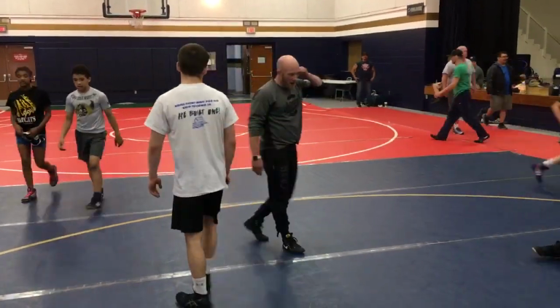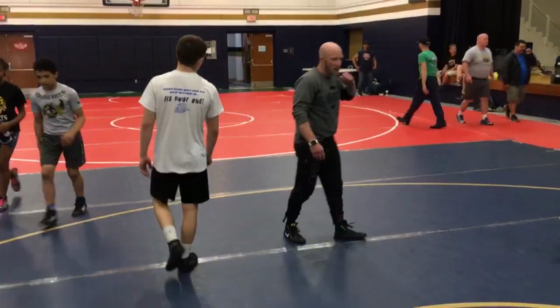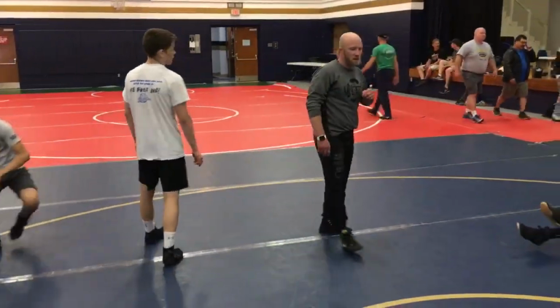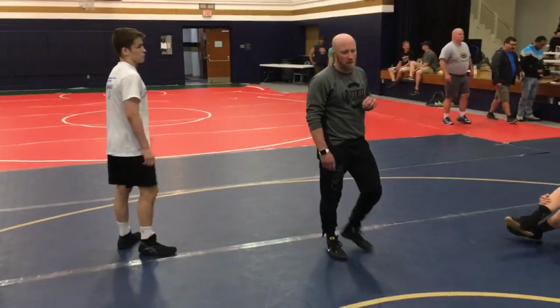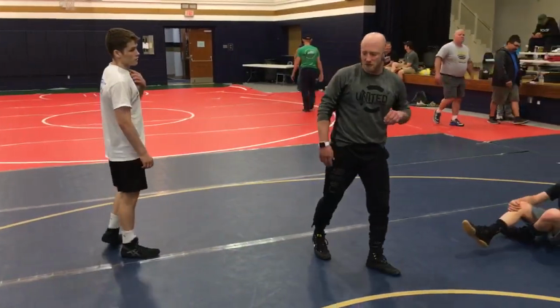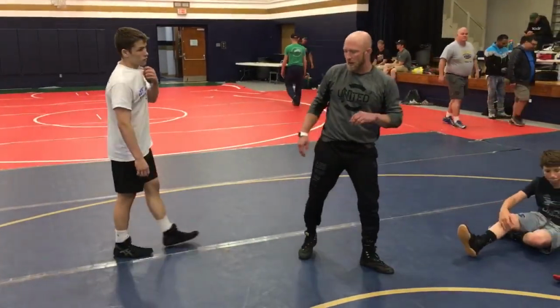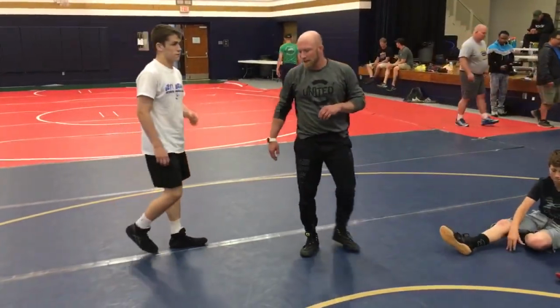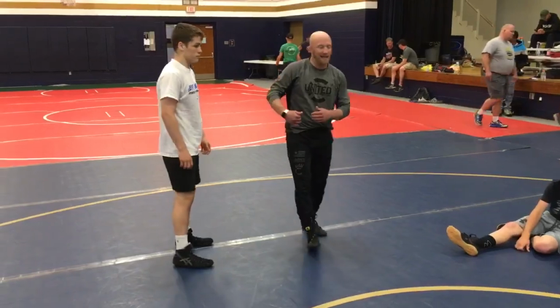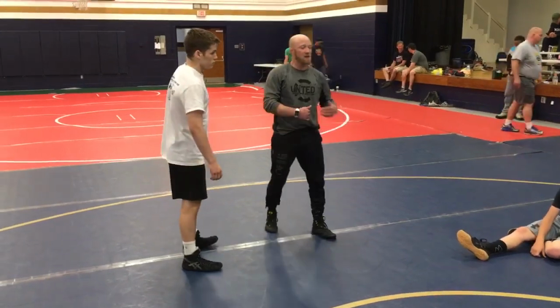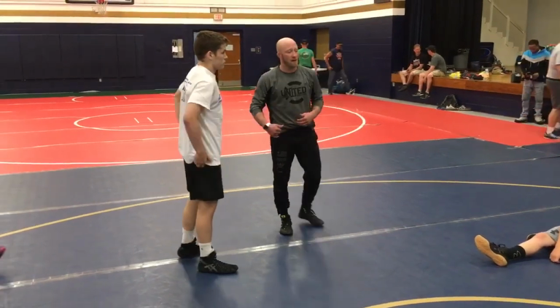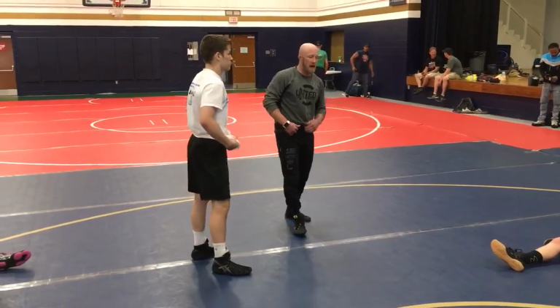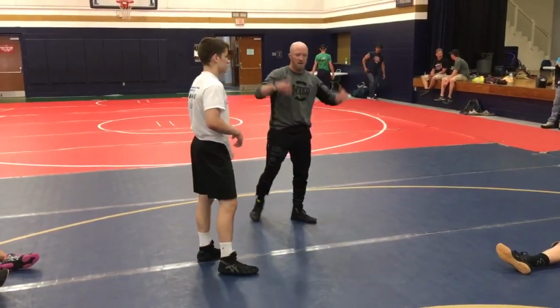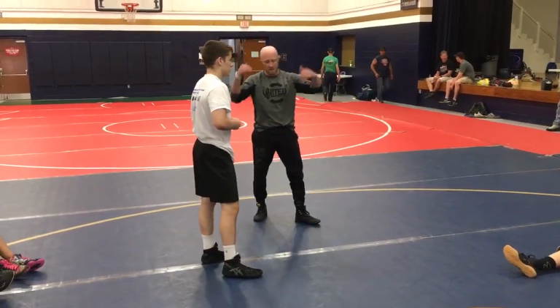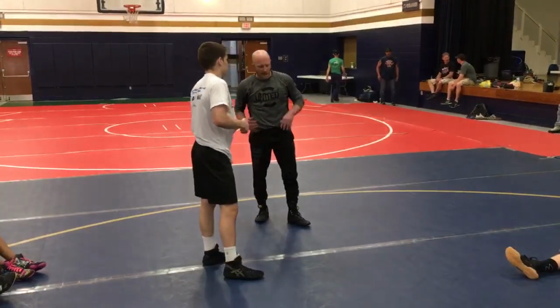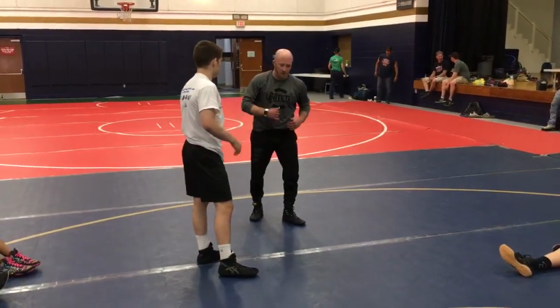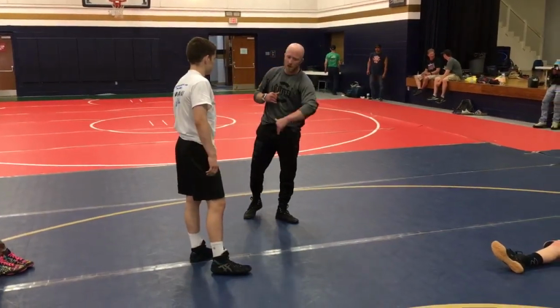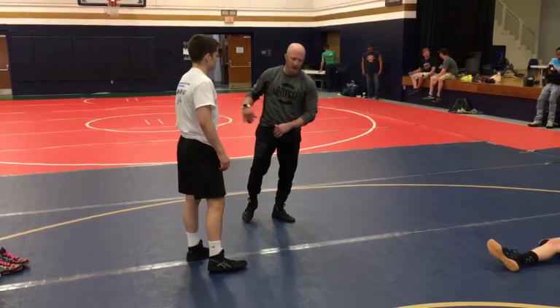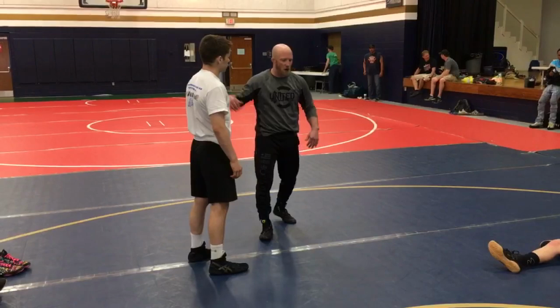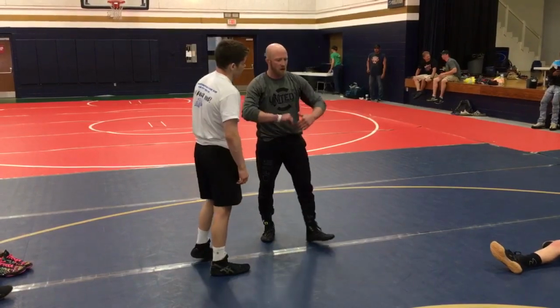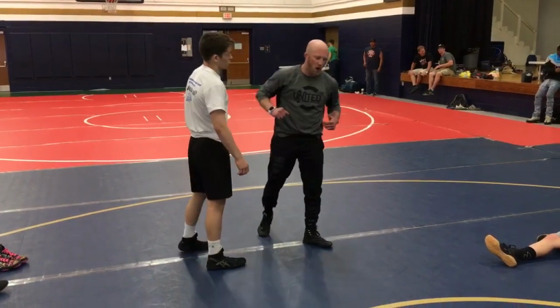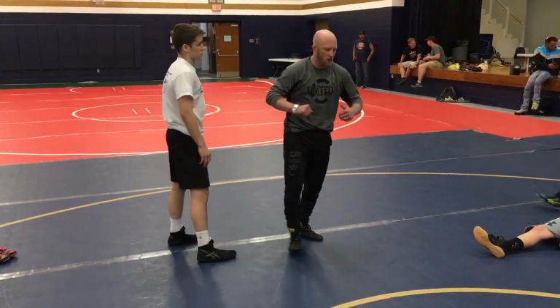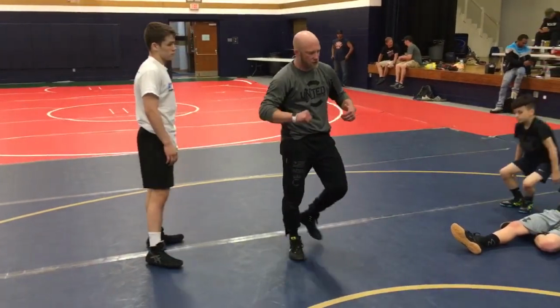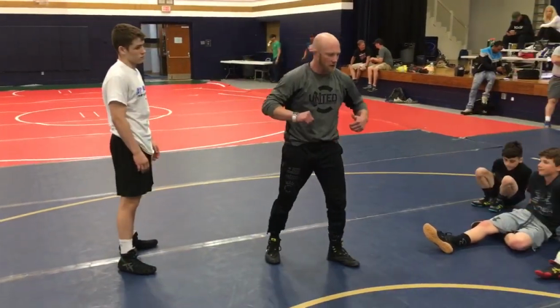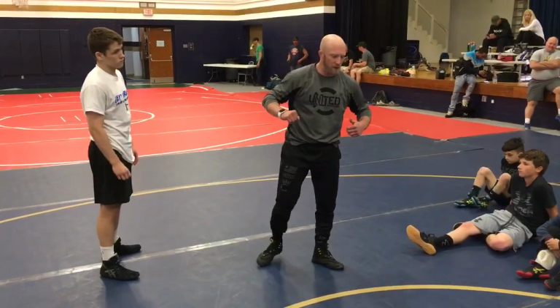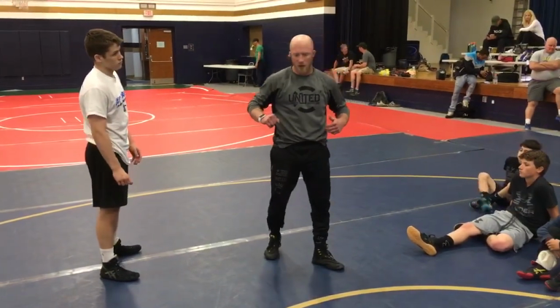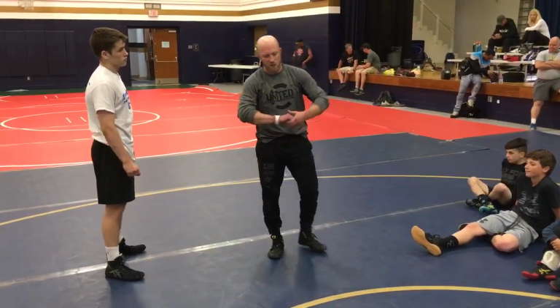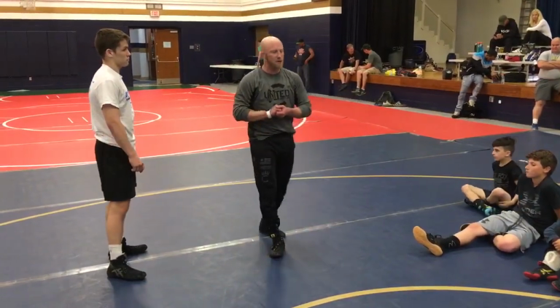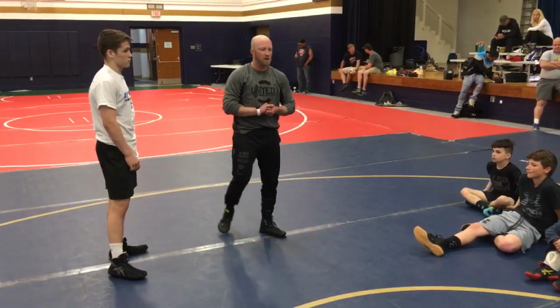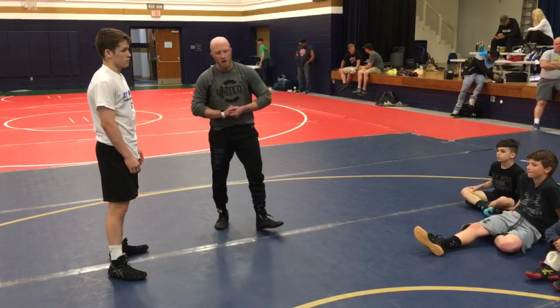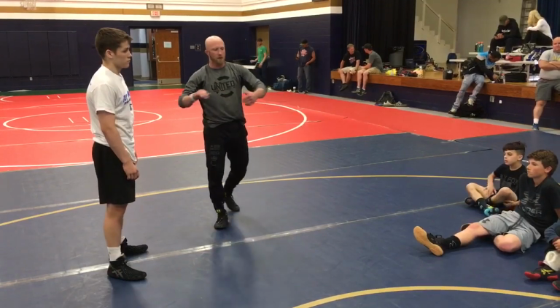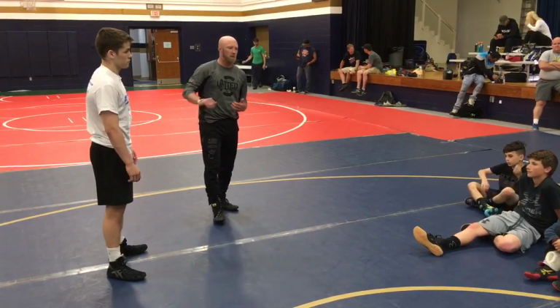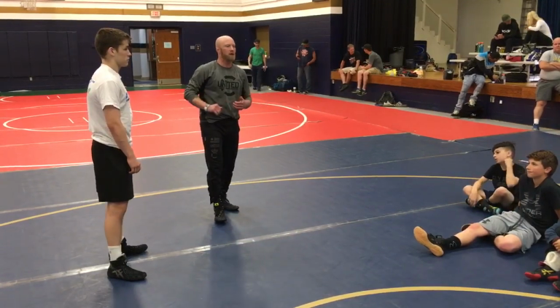Let's talk about some more single leg positions. I can stuff and cover this guy. He can split, I can stuff and cover. I can go far side on him — we call it our crunch. We can do a couple things: we can crunch him up and cradle, or we can crunch him up and split him.